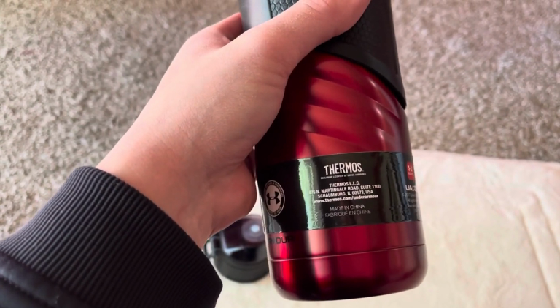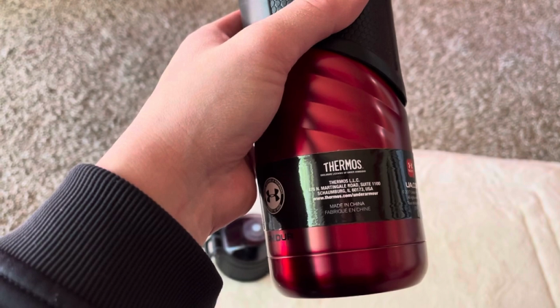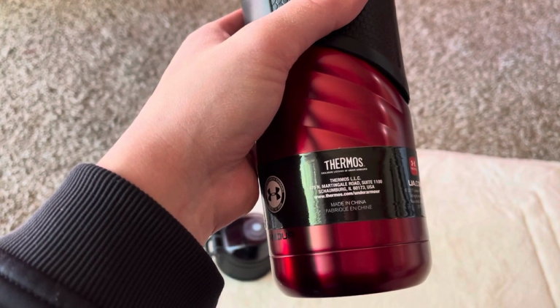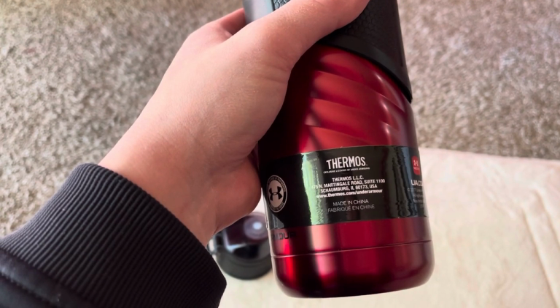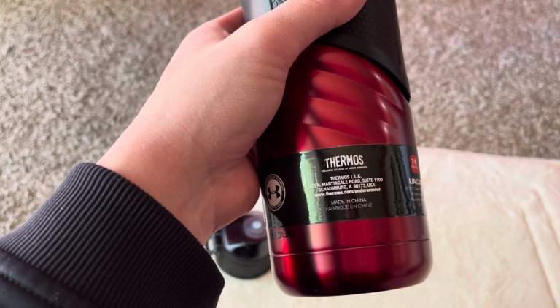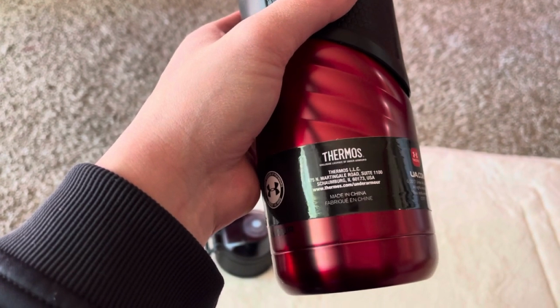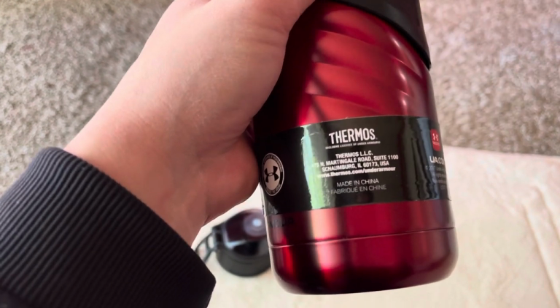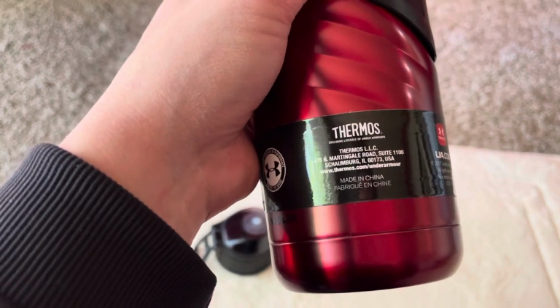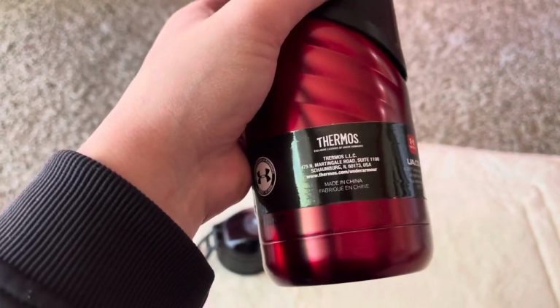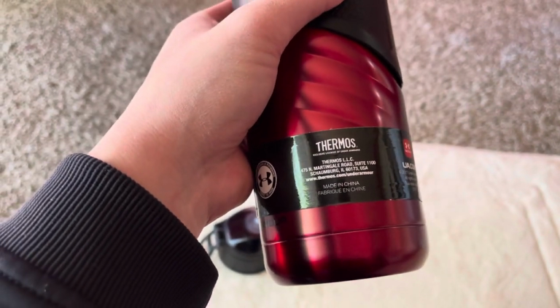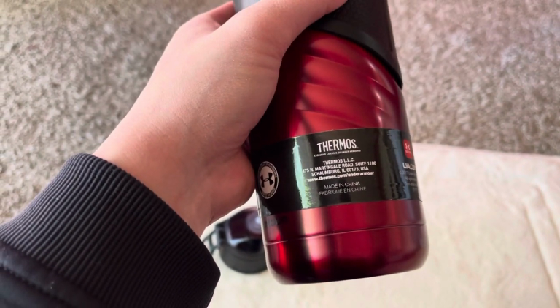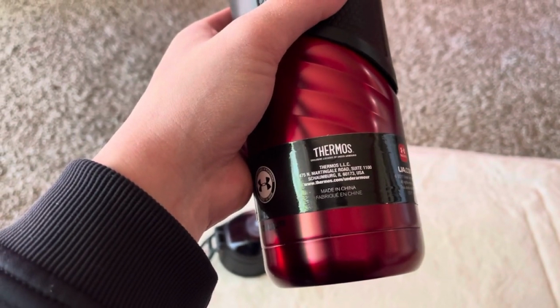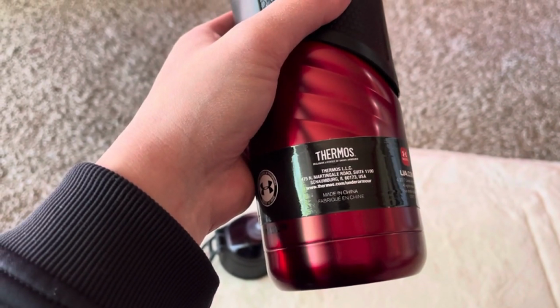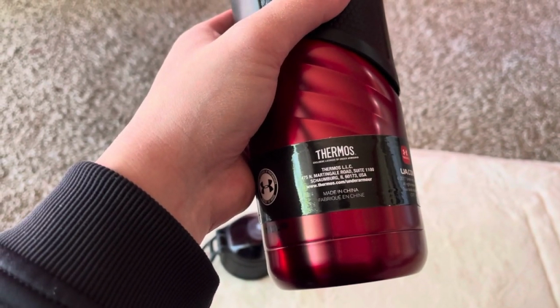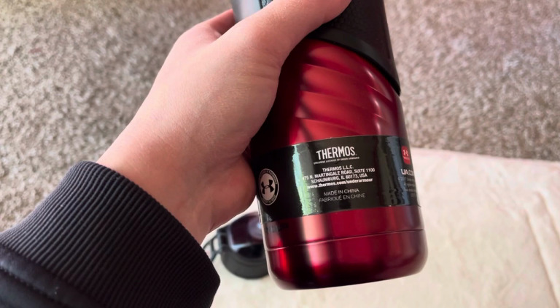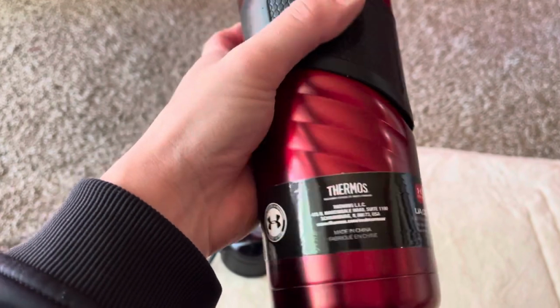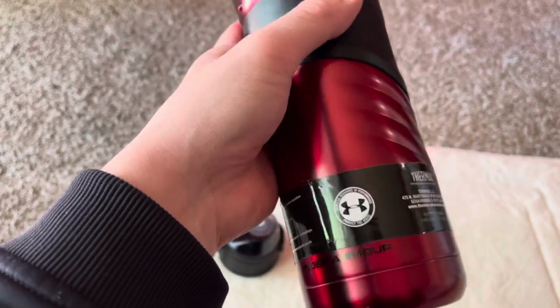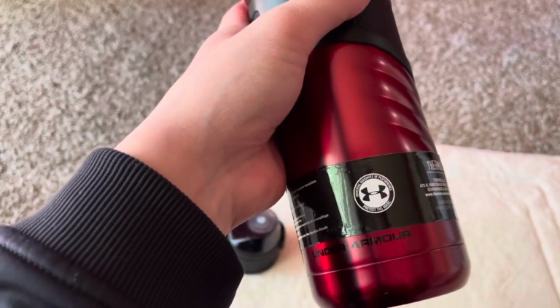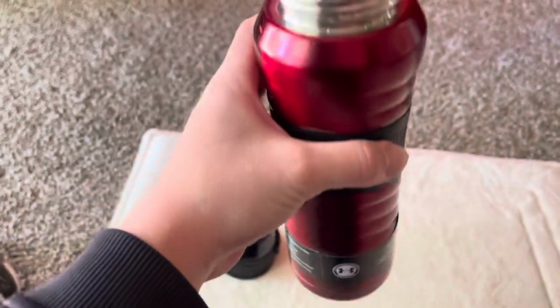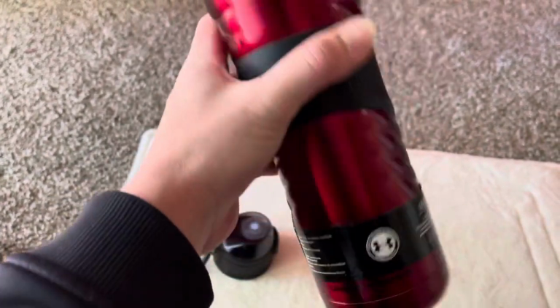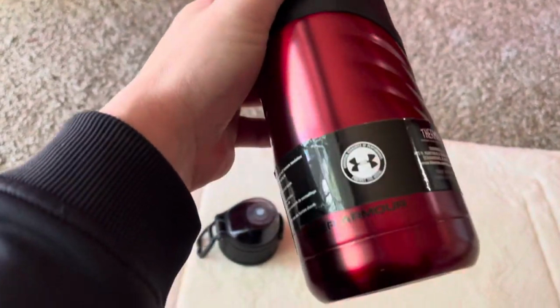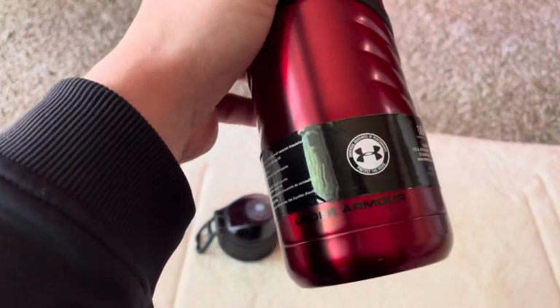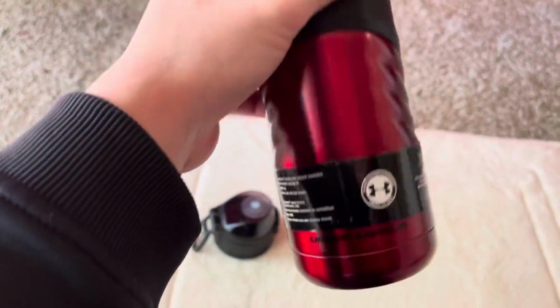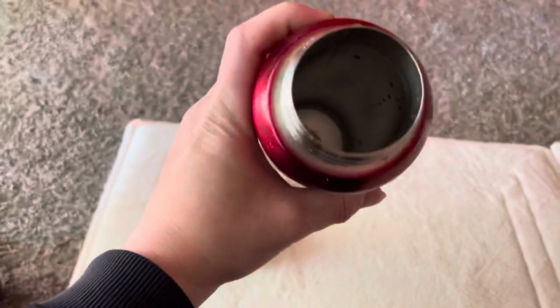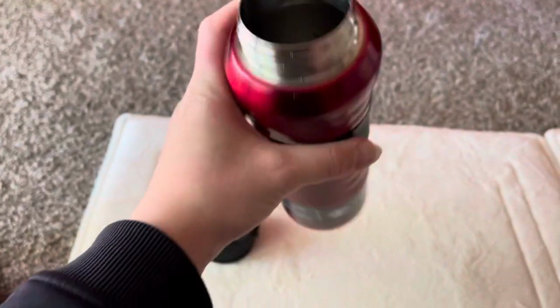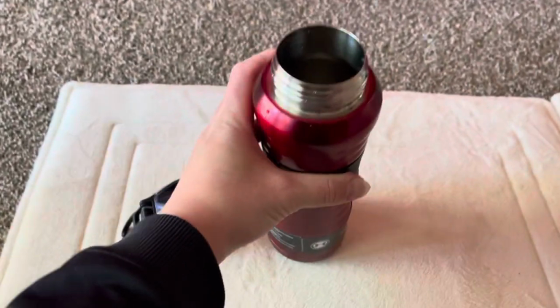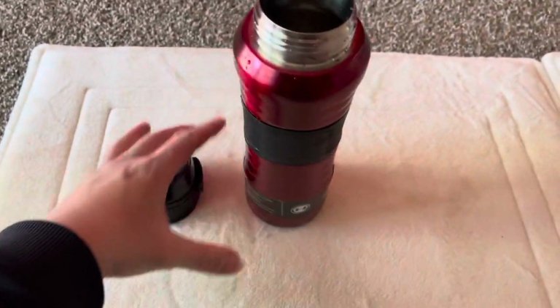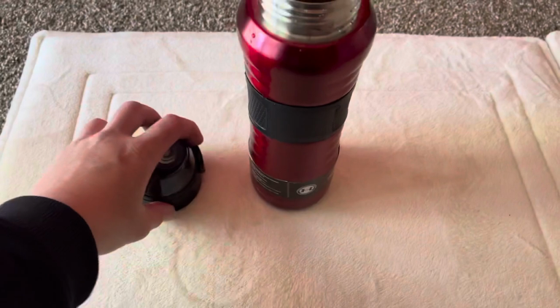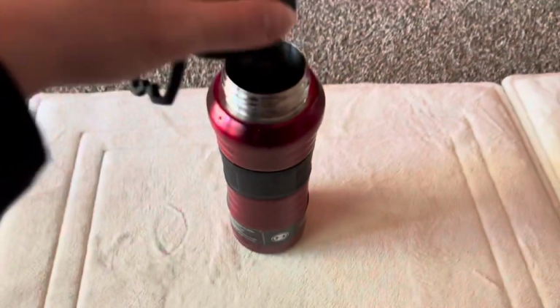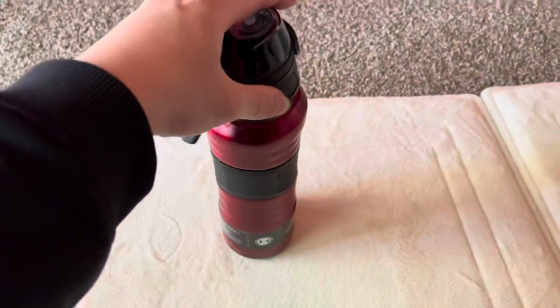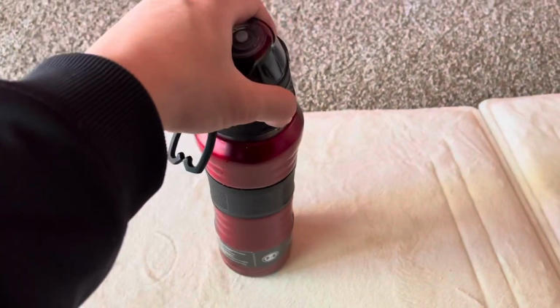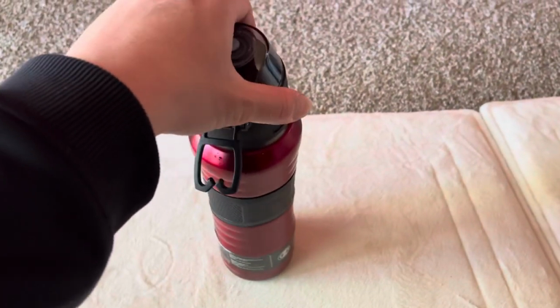This is actually made by Thermos Company LLC from Illinois — I guess they have a partnership with Under Armour. Okay, close the lid.